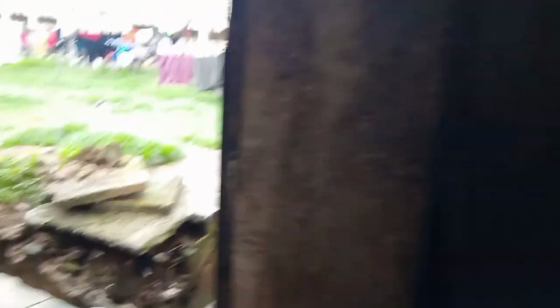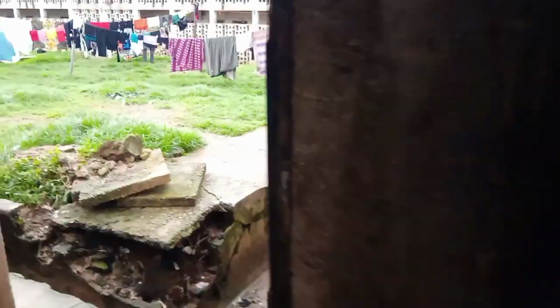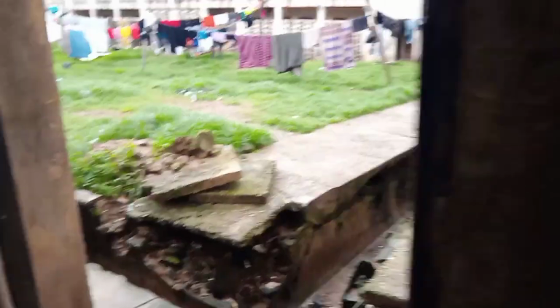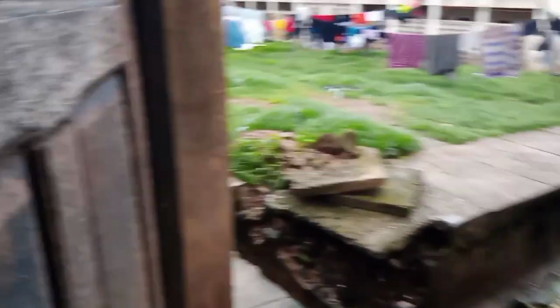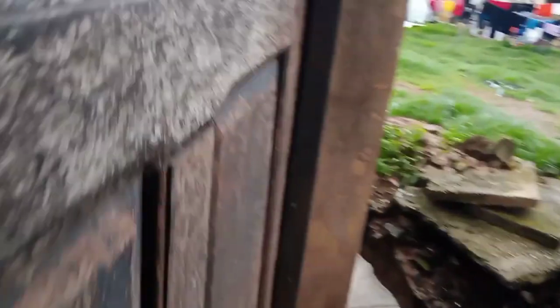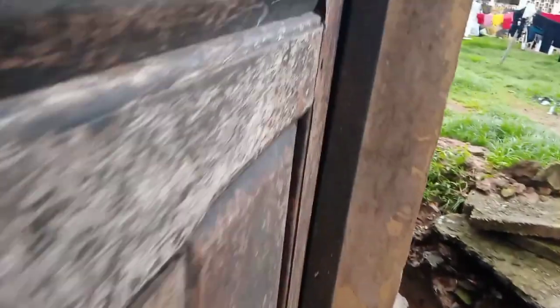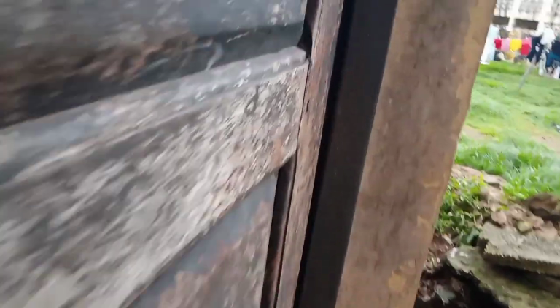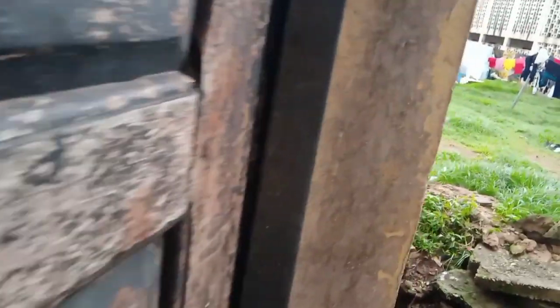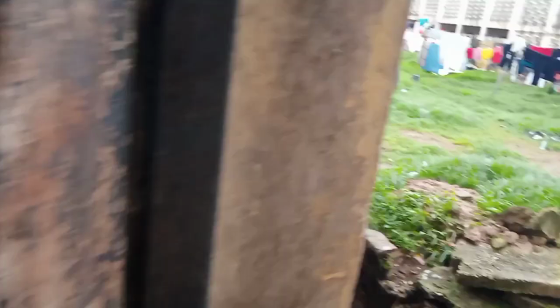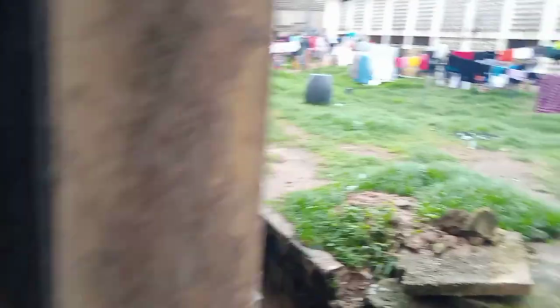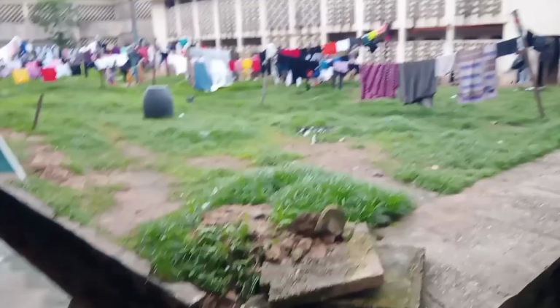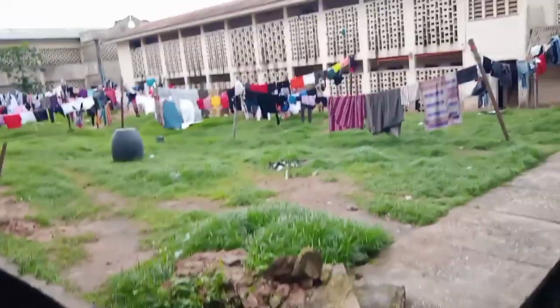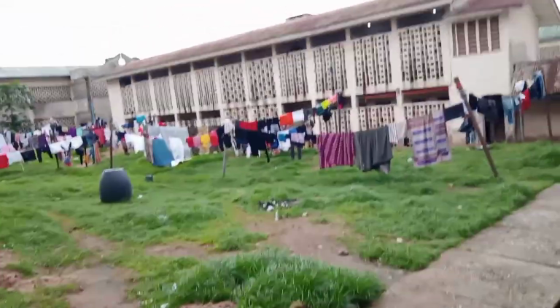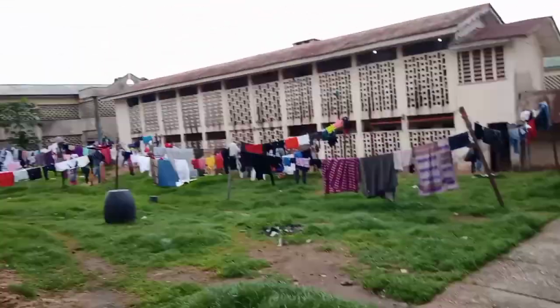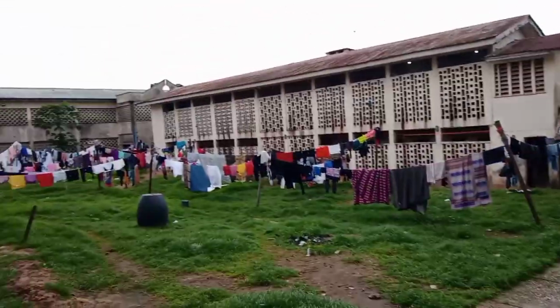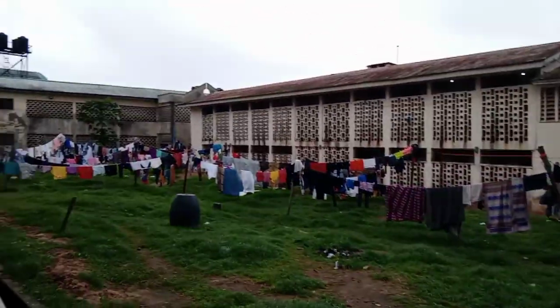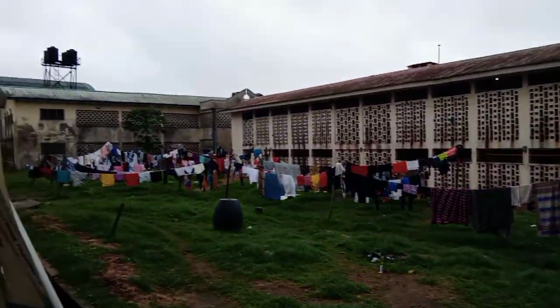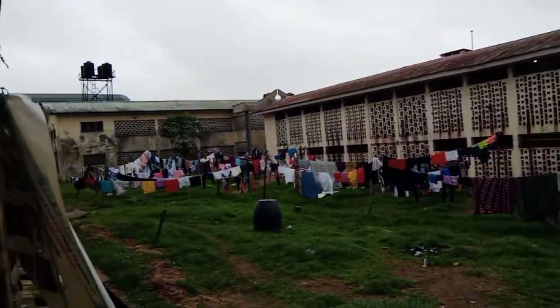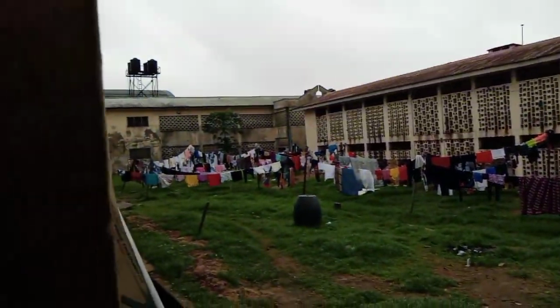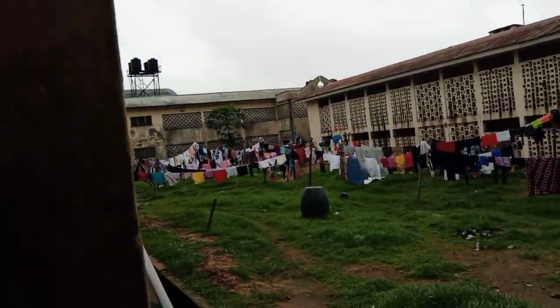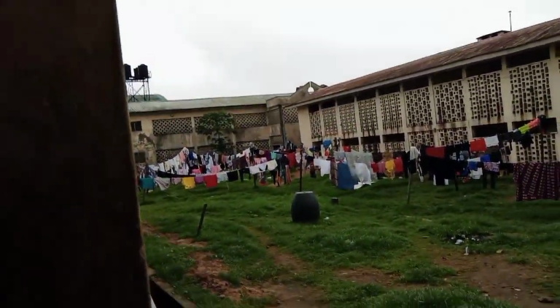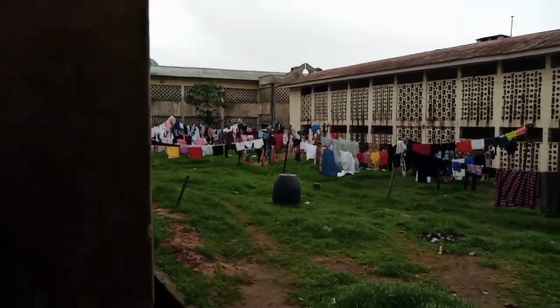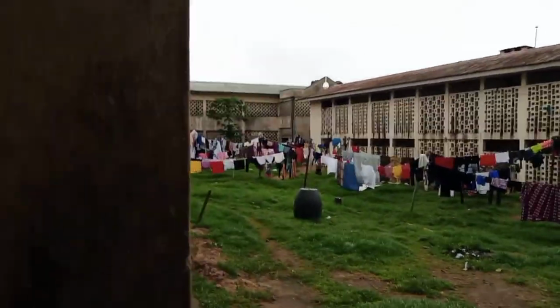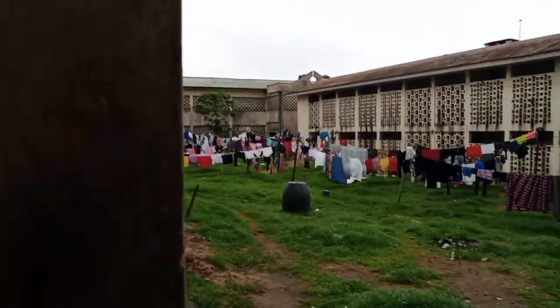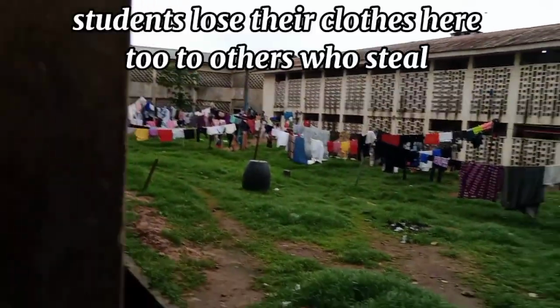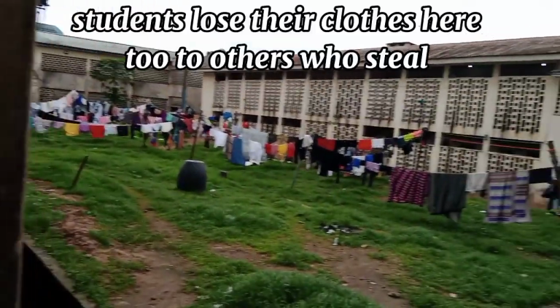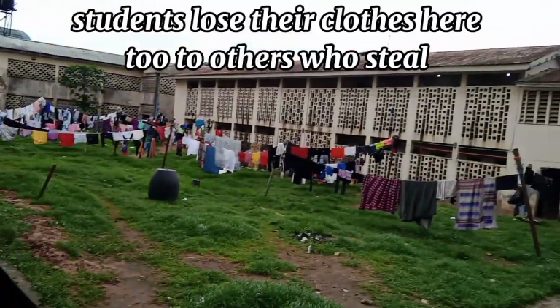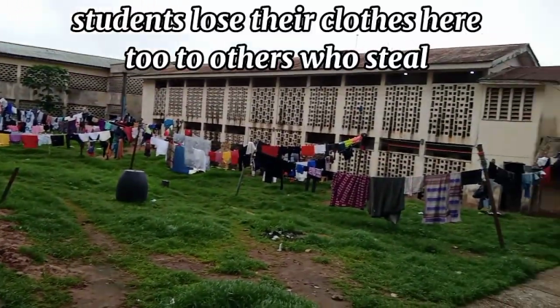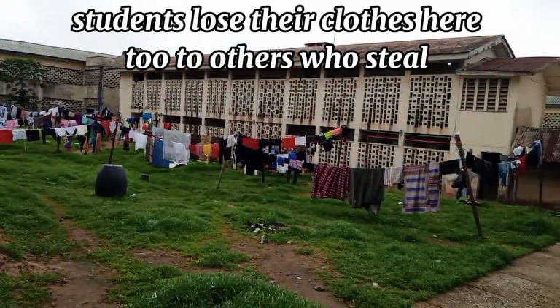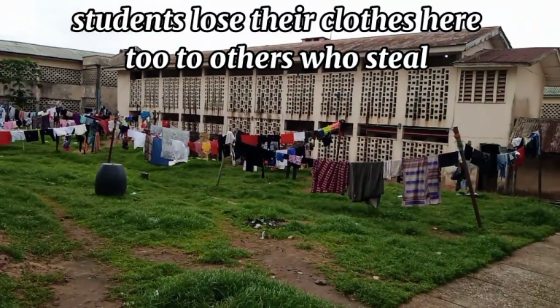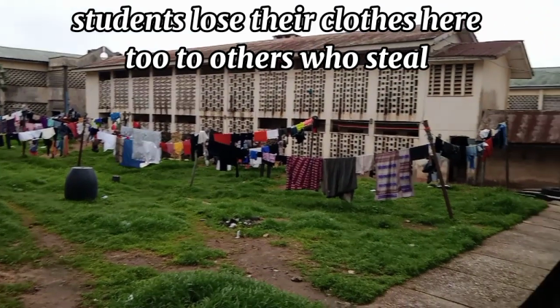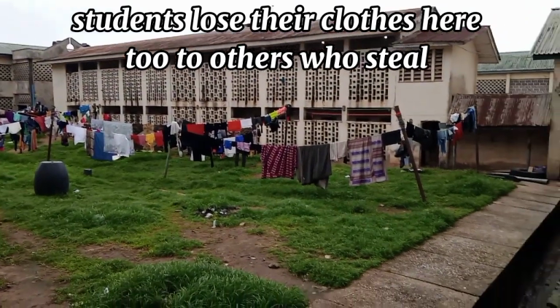Now let's look outside. This is the outside — the open air — where students wash and spread their clothes.